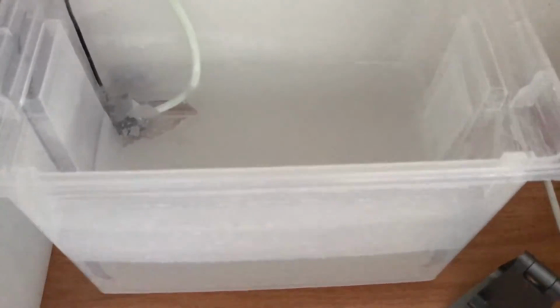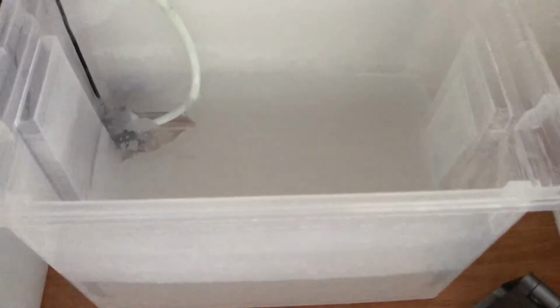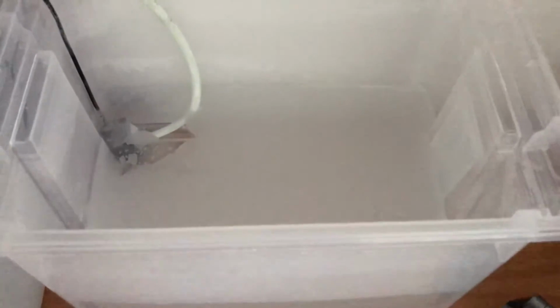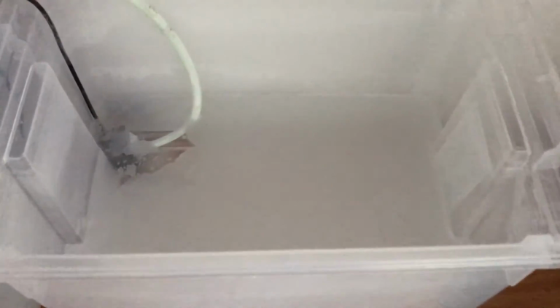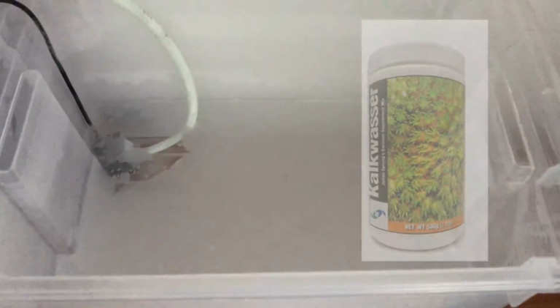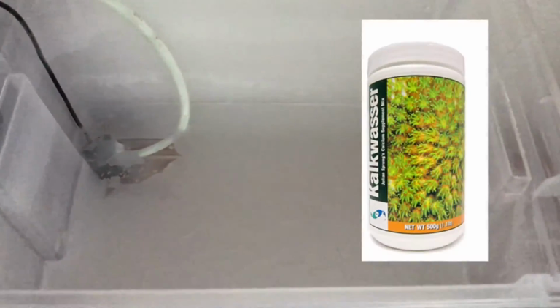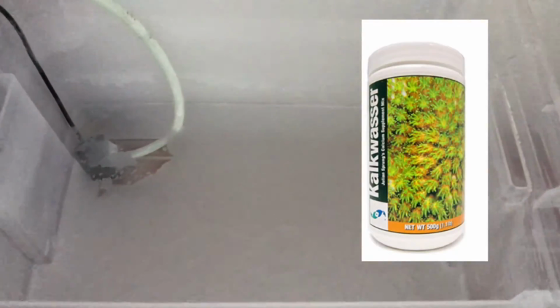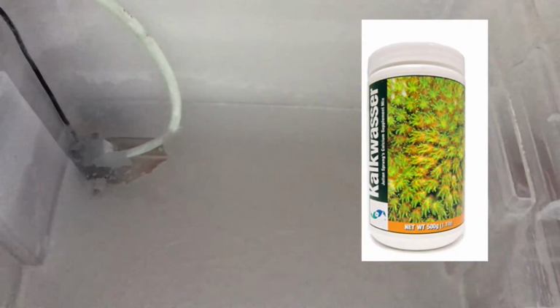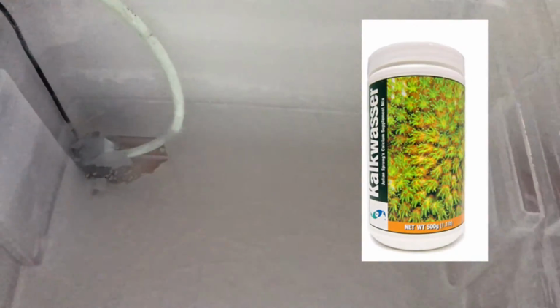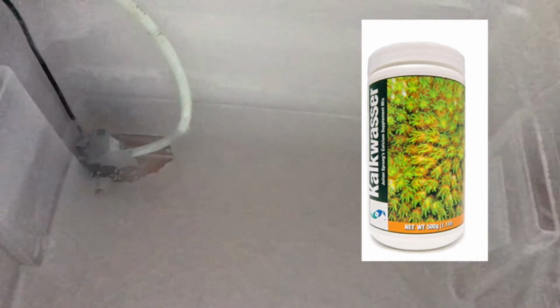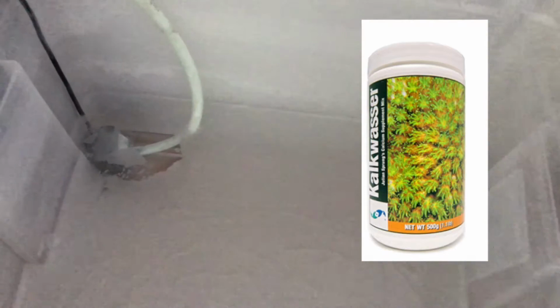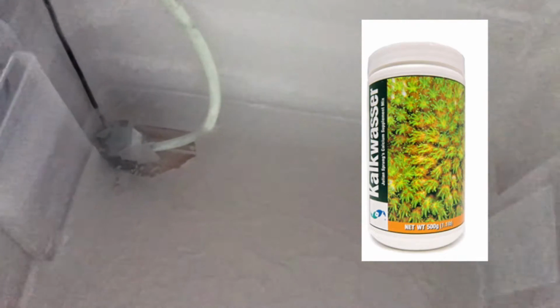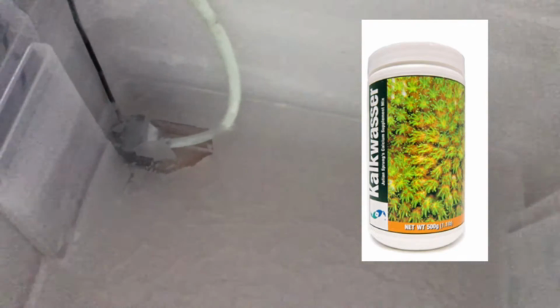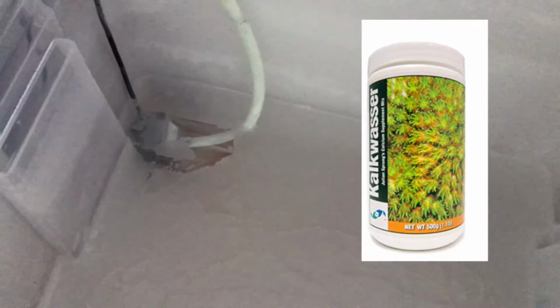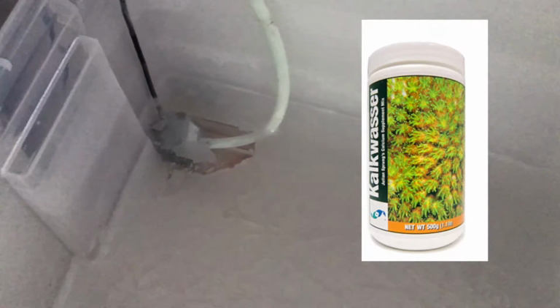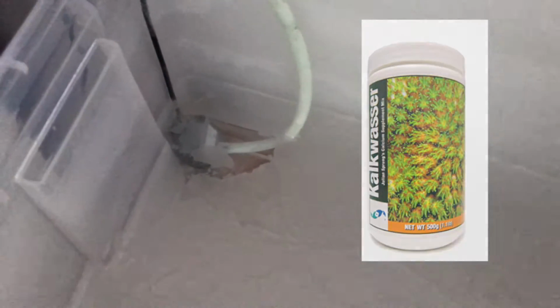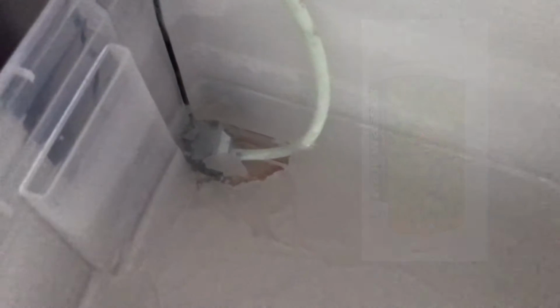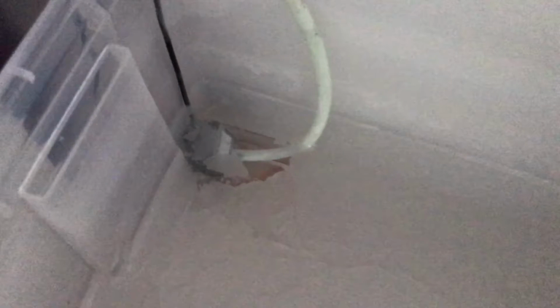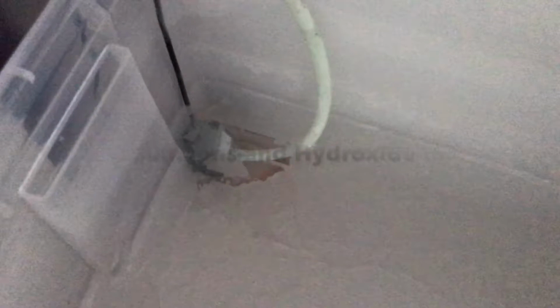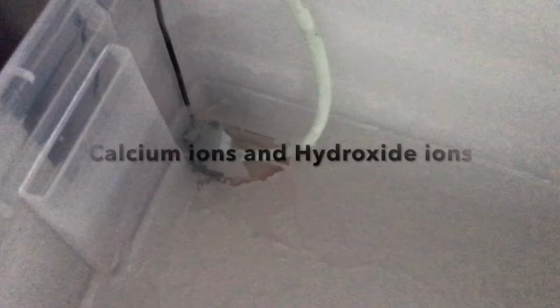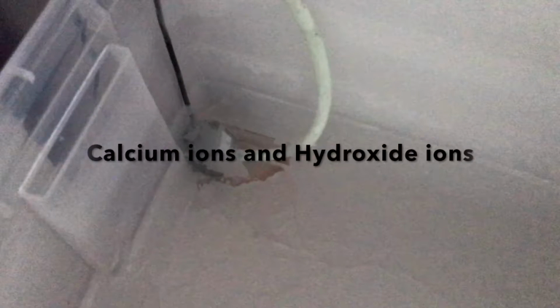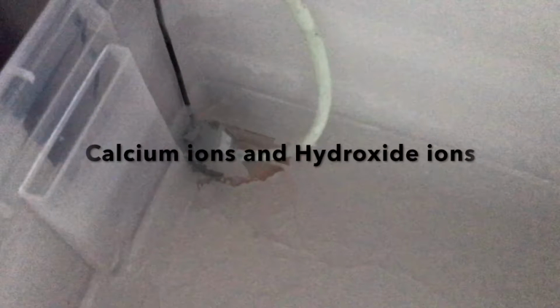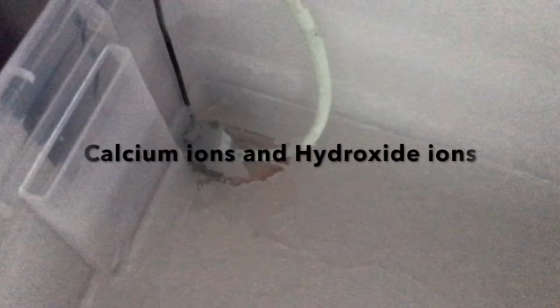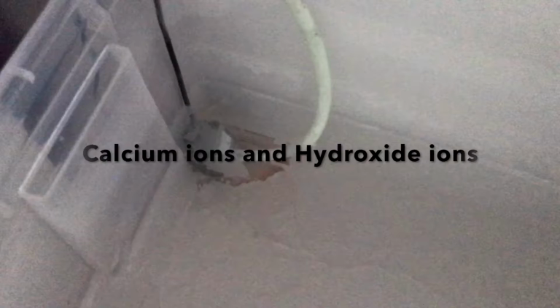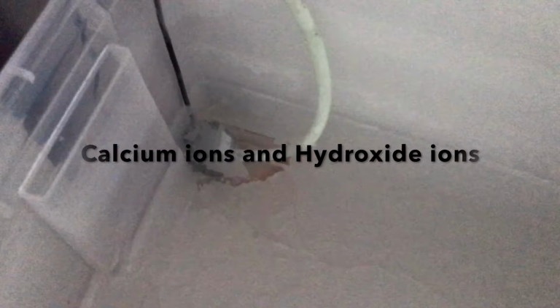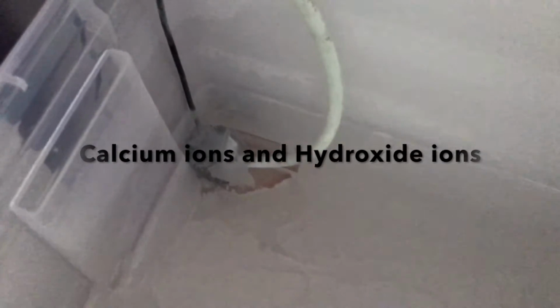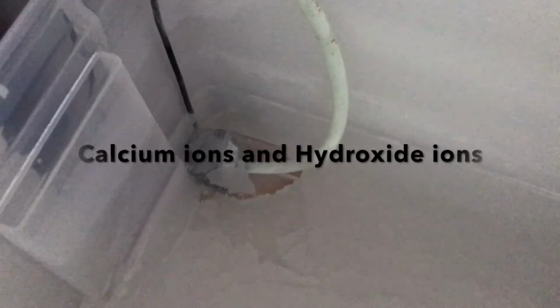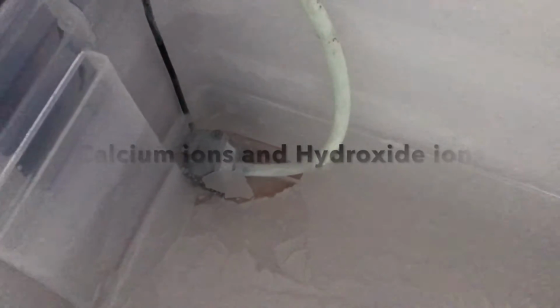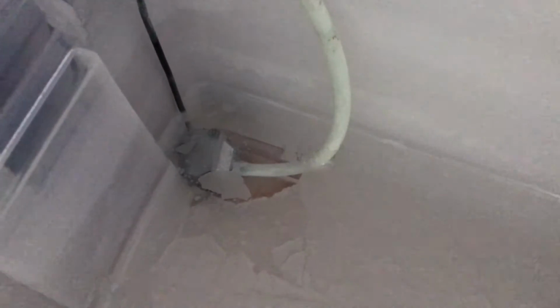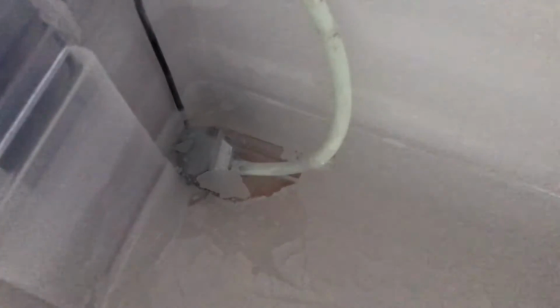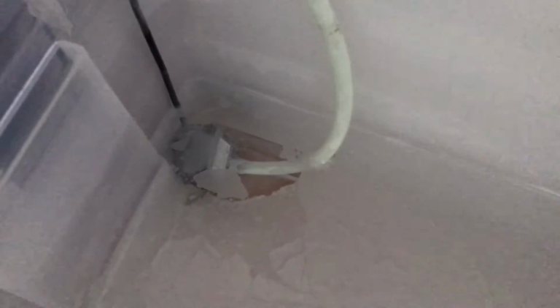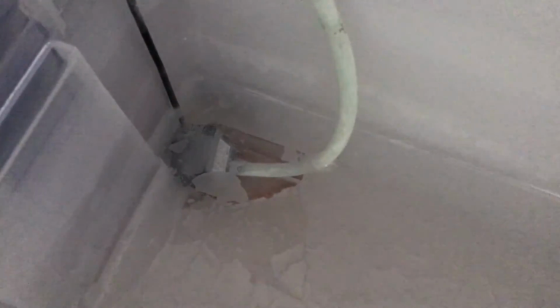This is the Kalkwasser mixture in my ATO top-off container. I didn't want to get into the science of Kalkwasser, so just read up on it — it's really easy stuff.